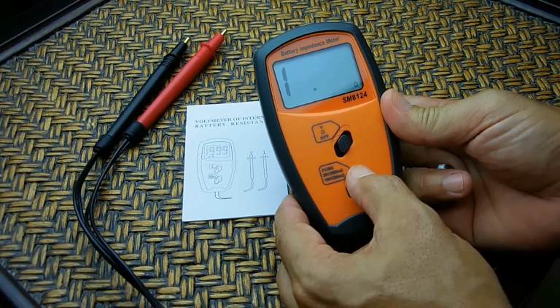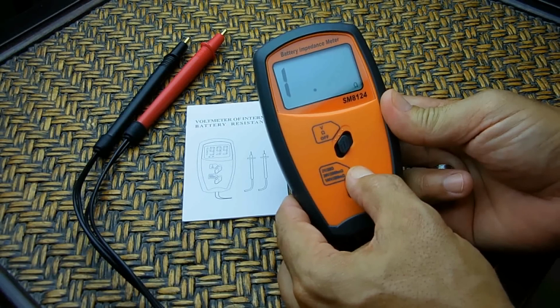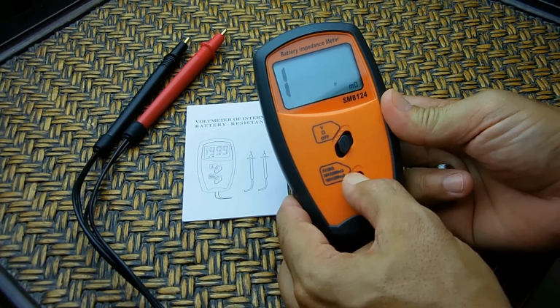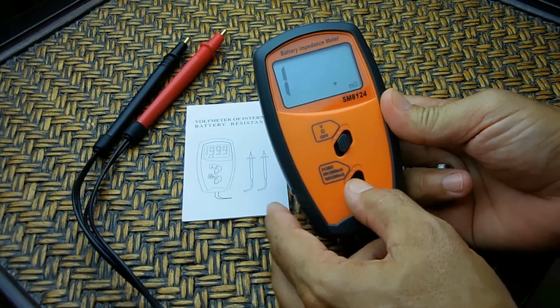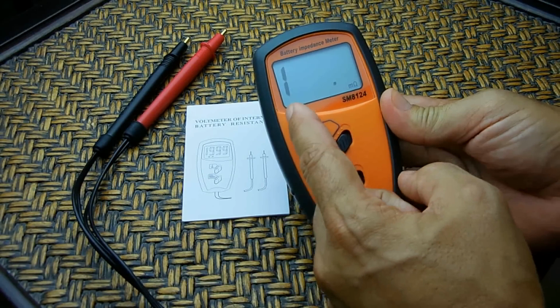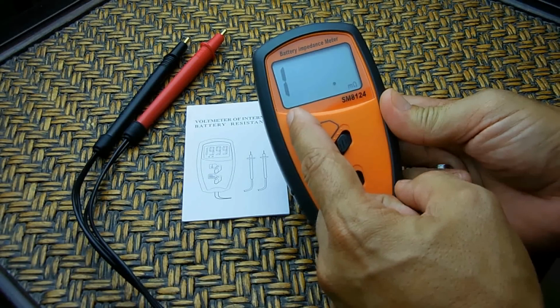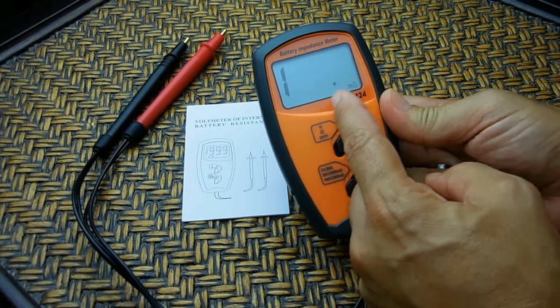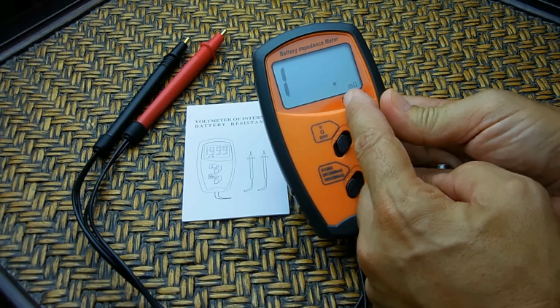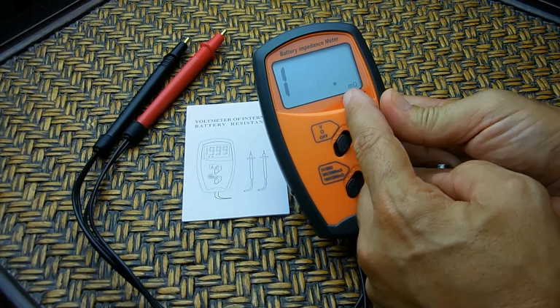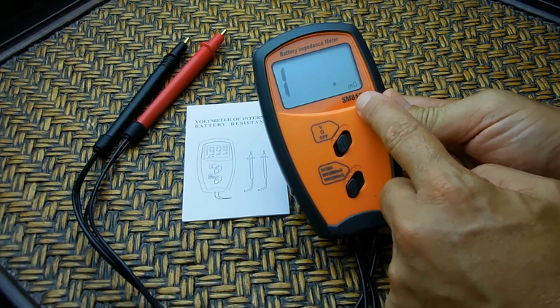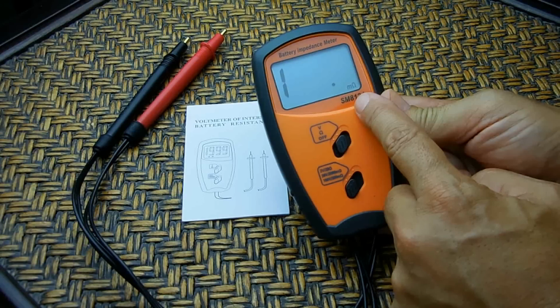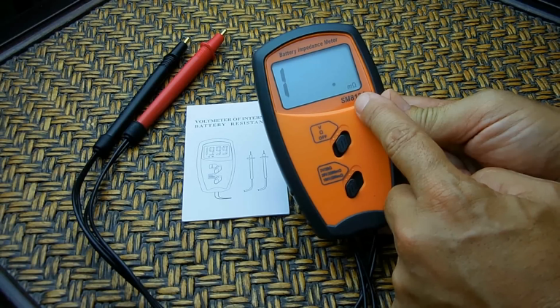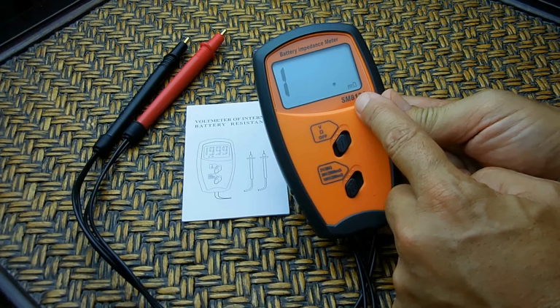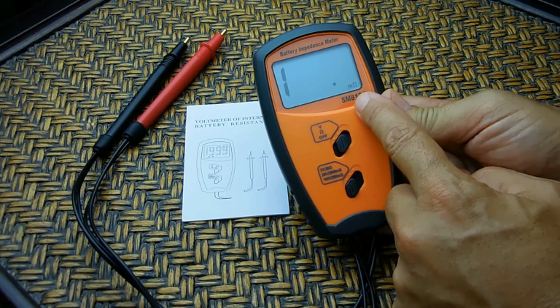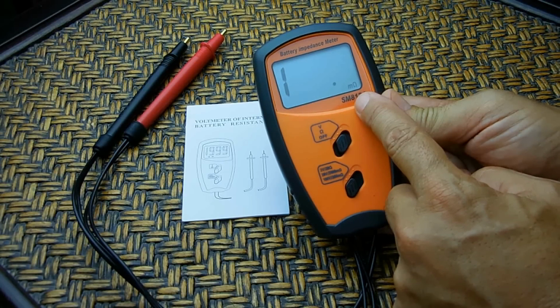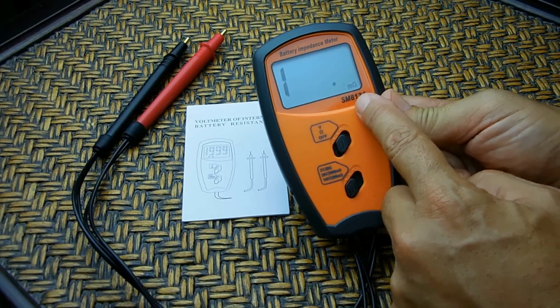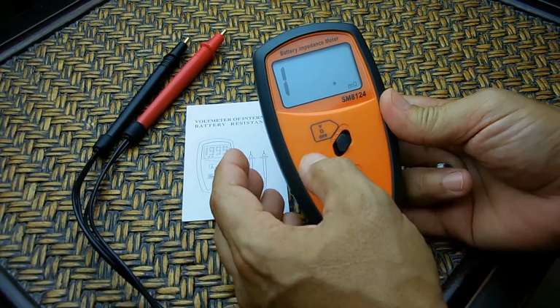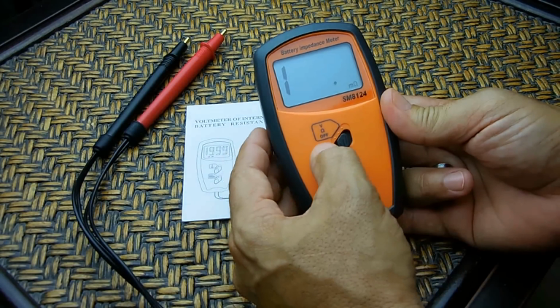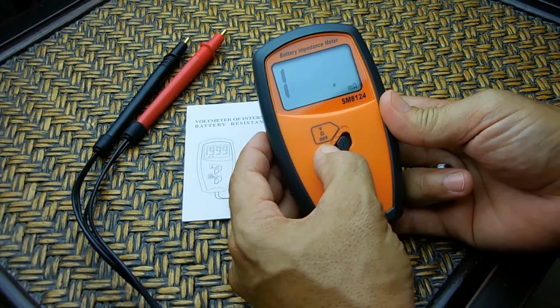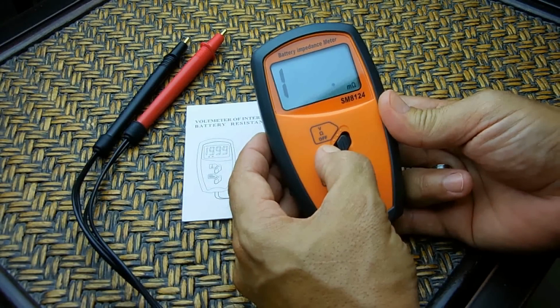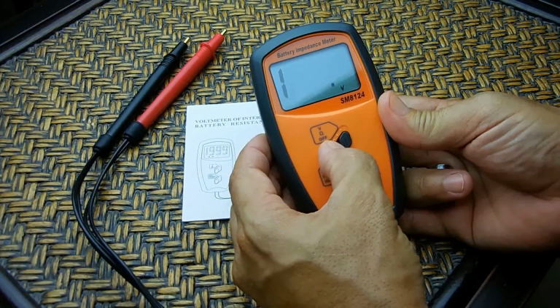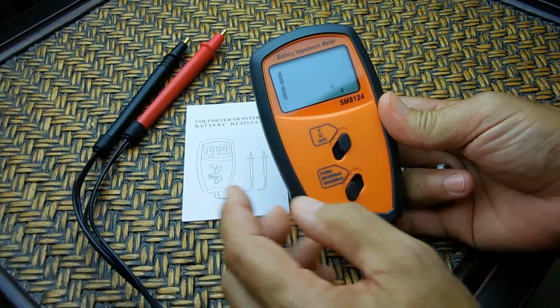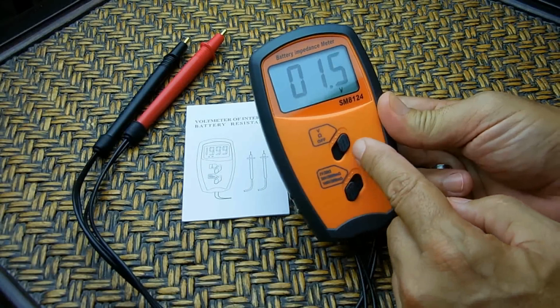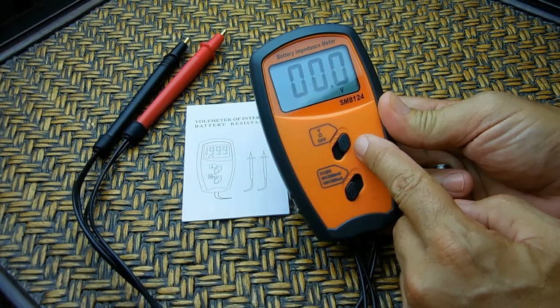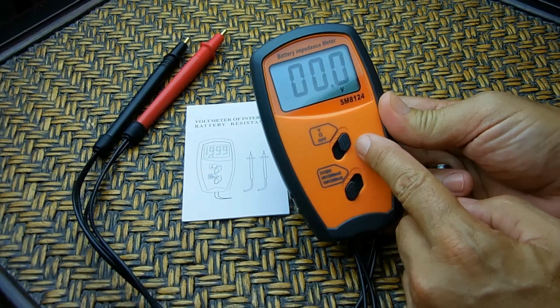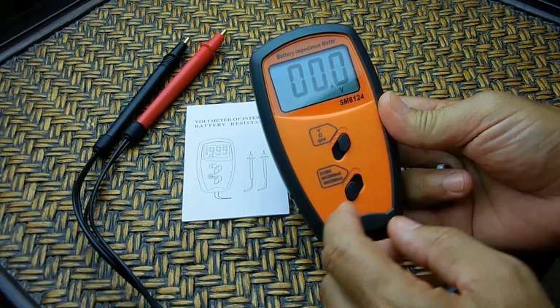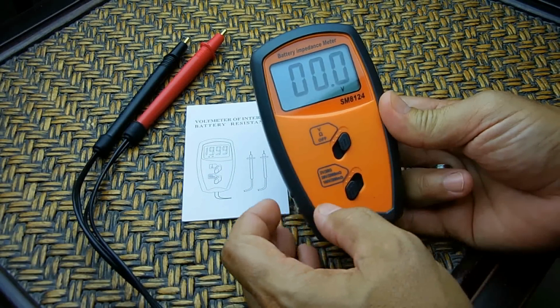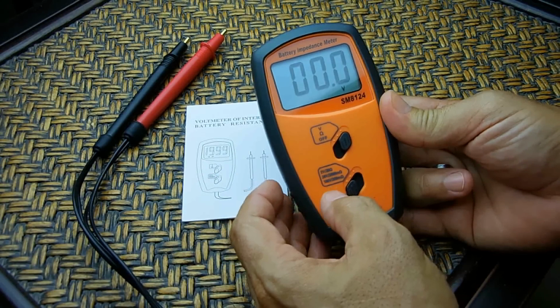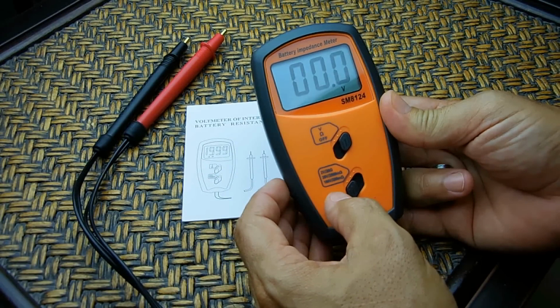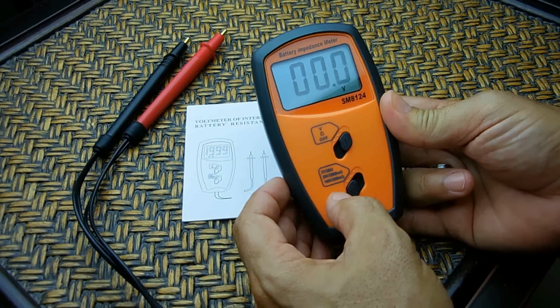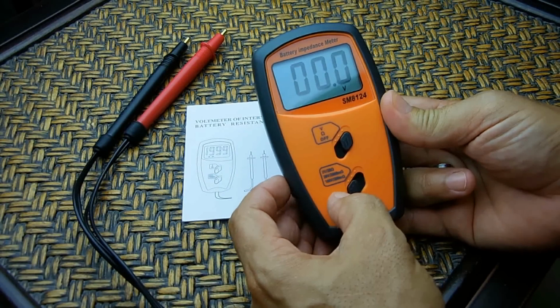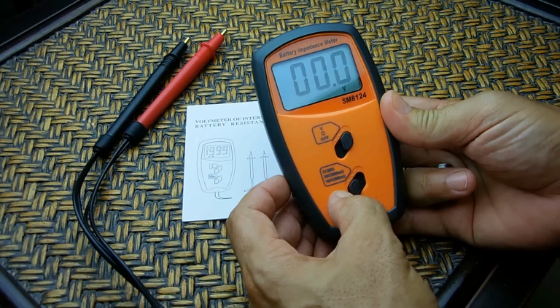Push it all the way down to the bottom and you can see the decimal moves over — you're still on the milliohm range. This also tests battery voltage. Slide it to the right and it'll go up to 100 volts for checking the battery voltage.